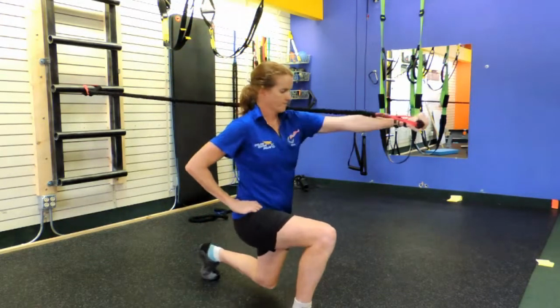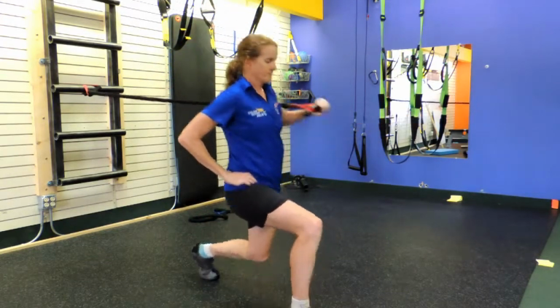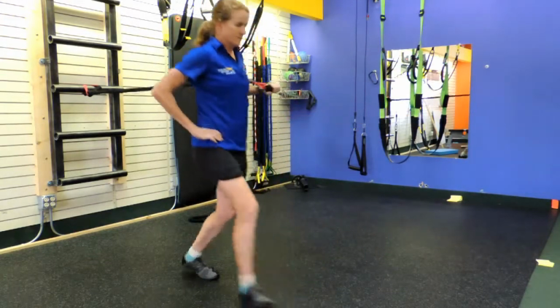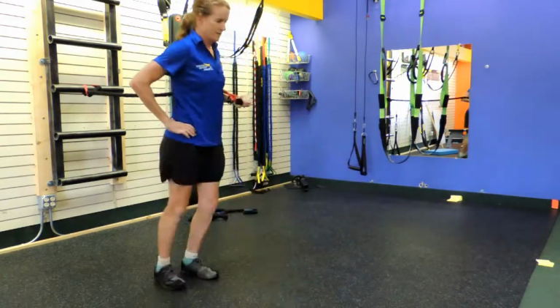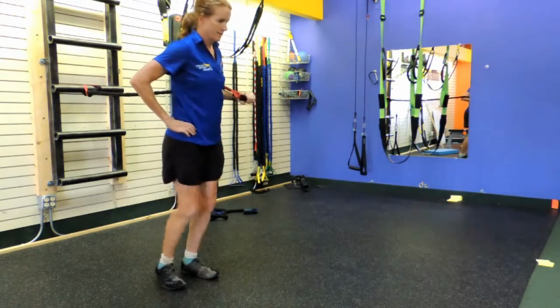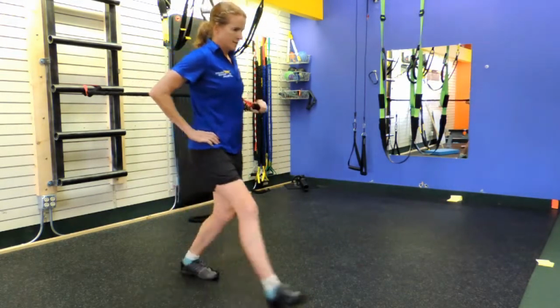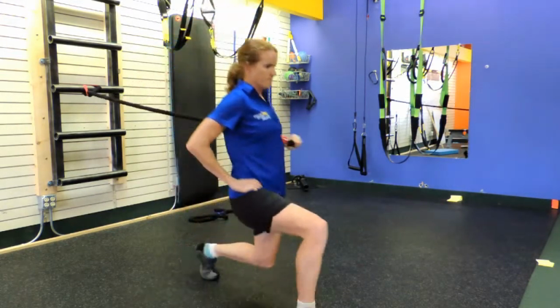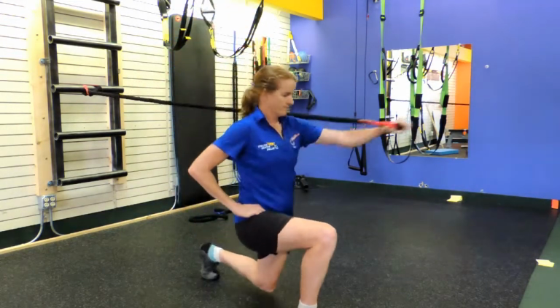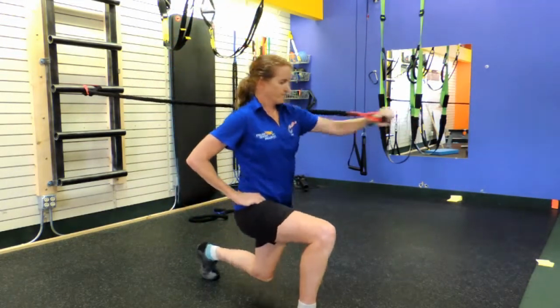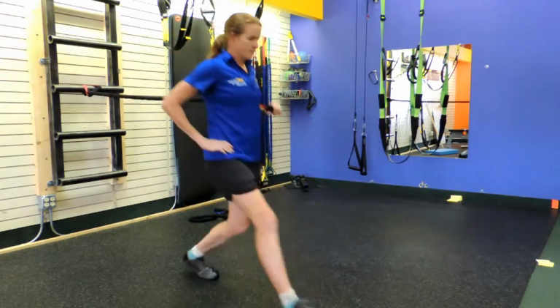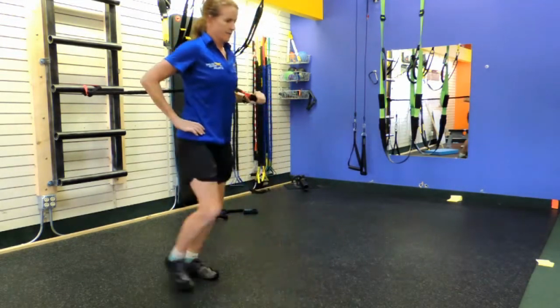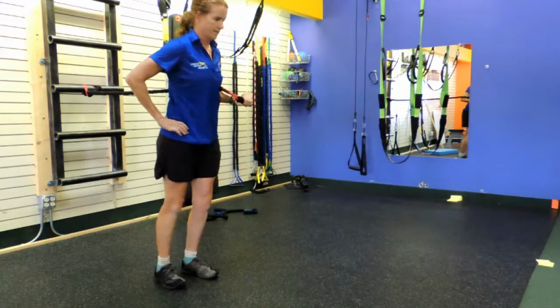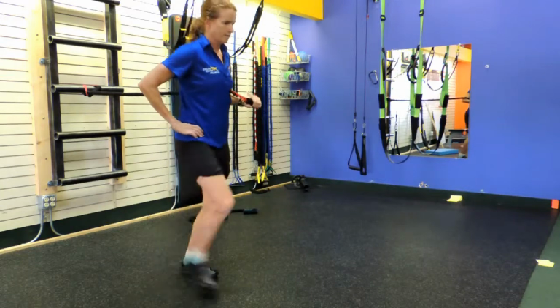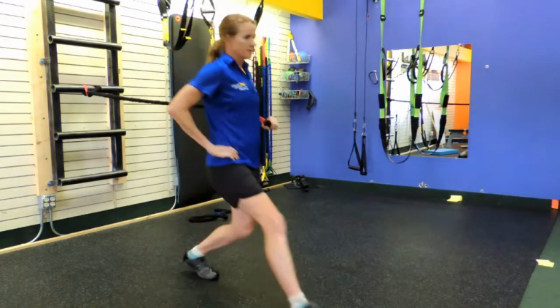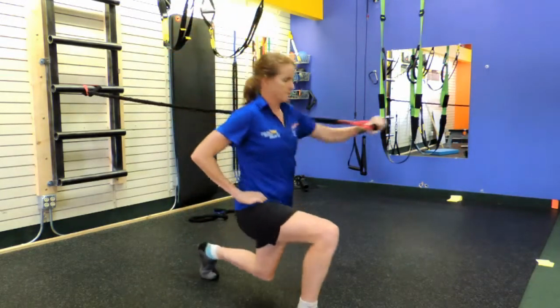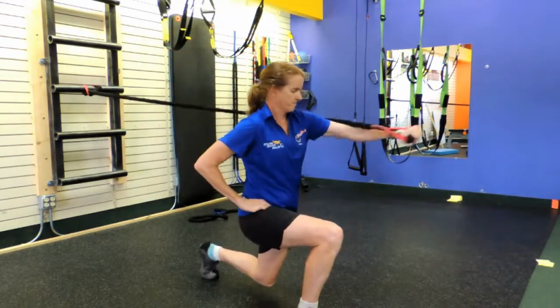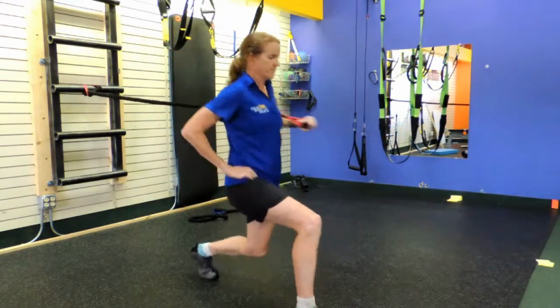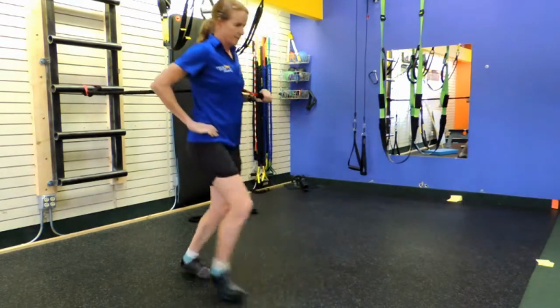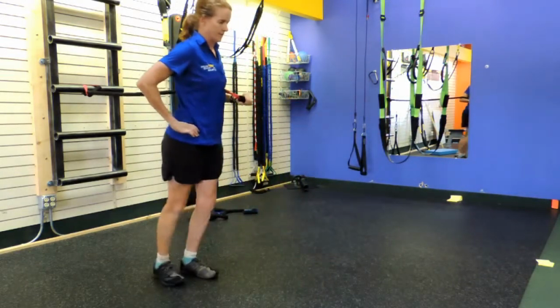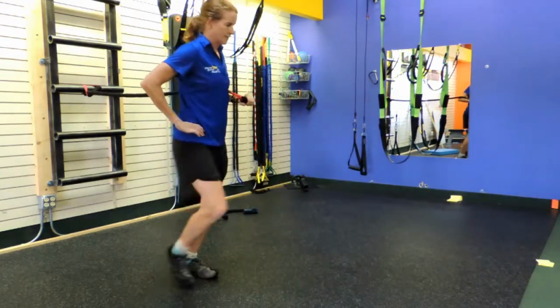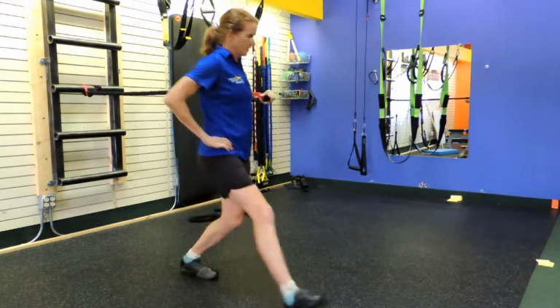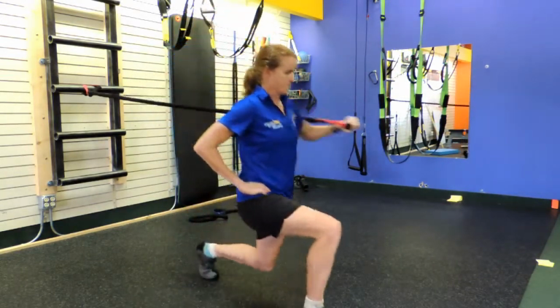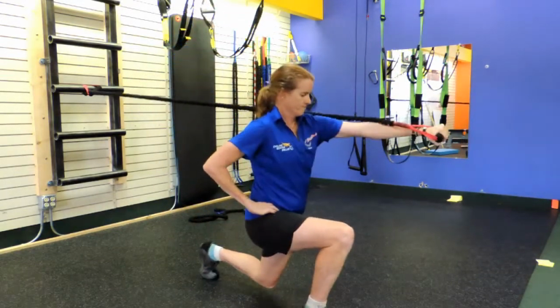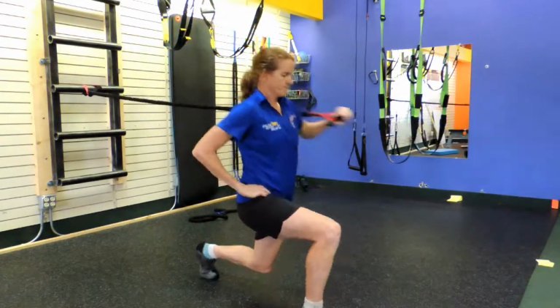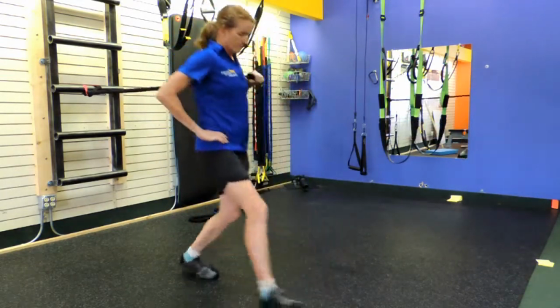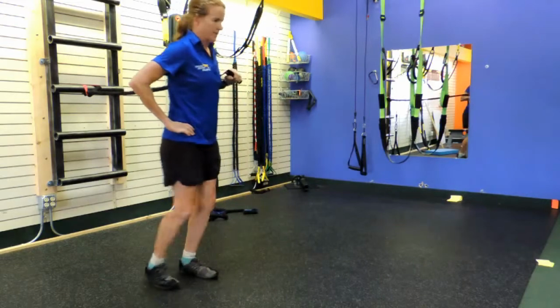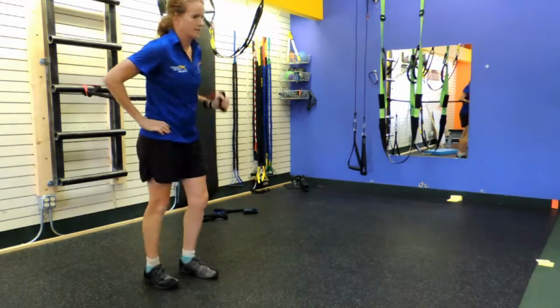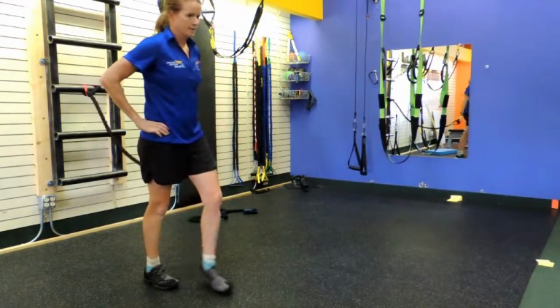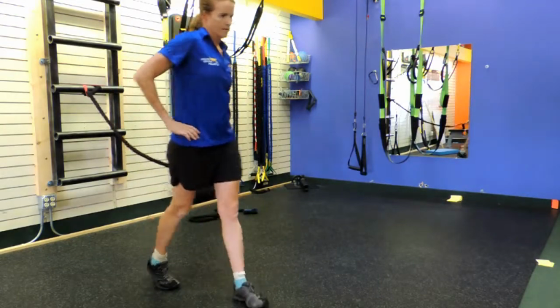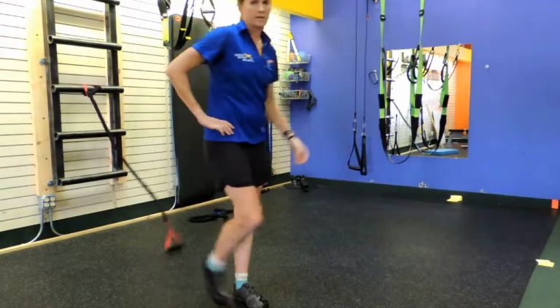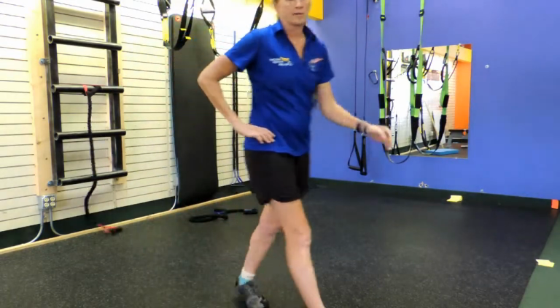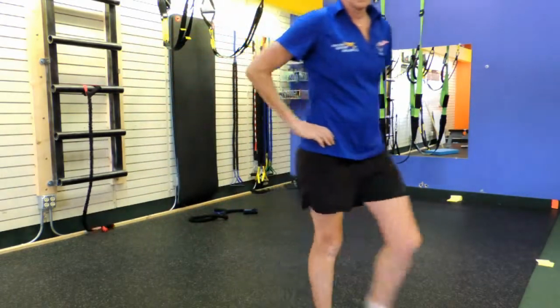Give it a try. Don't start with it — master the lunge and the chest press first, as well as some core movements, but progress to it. And you'll find that it's more challenging than it looks.